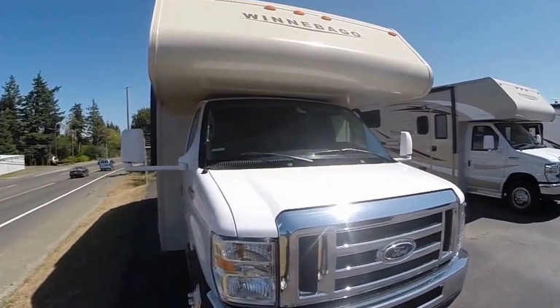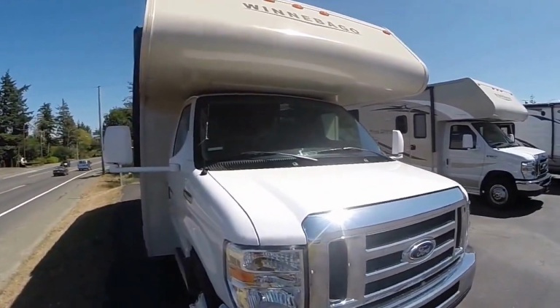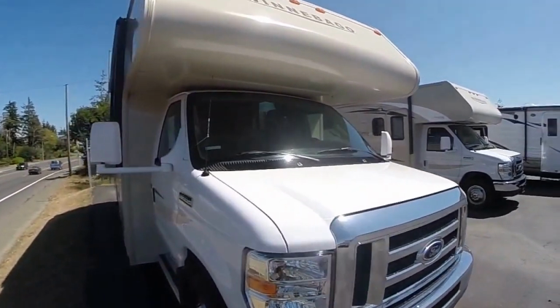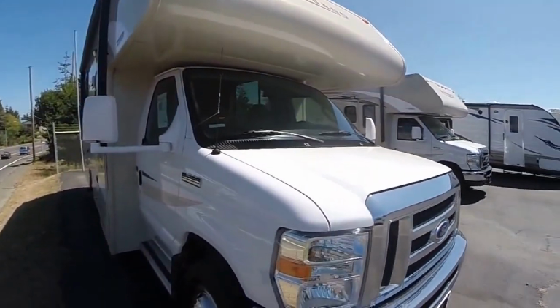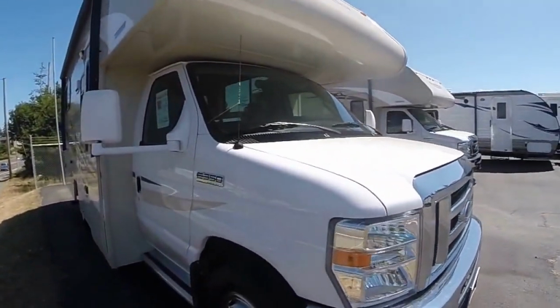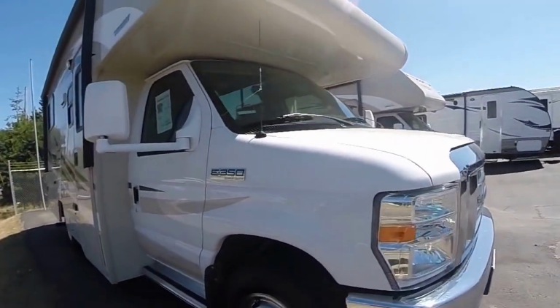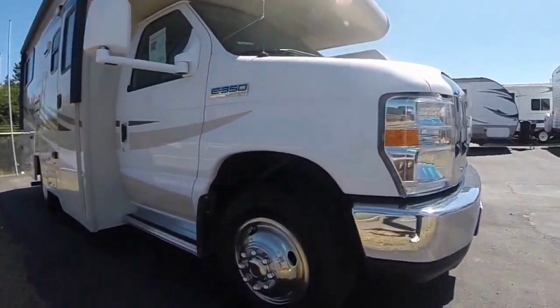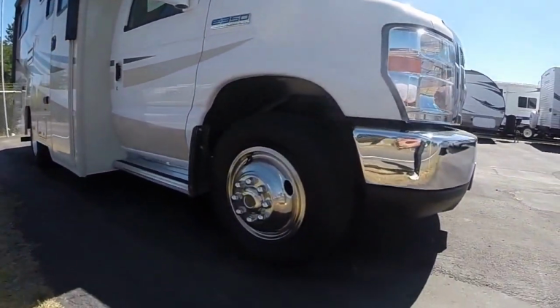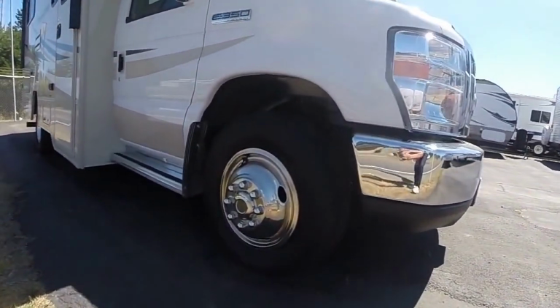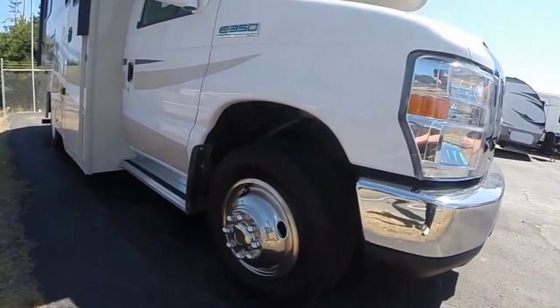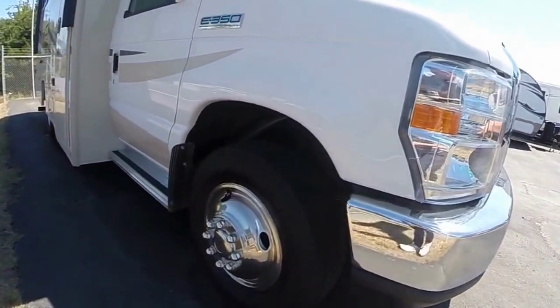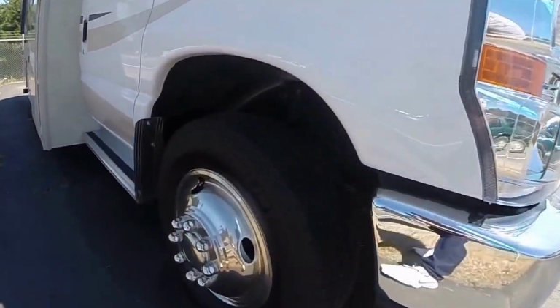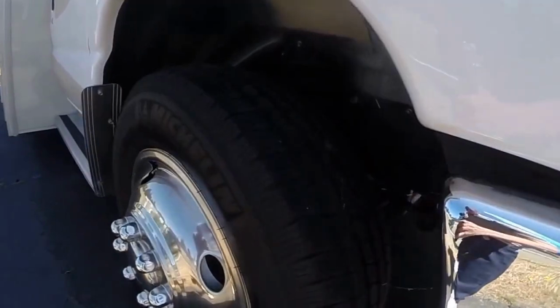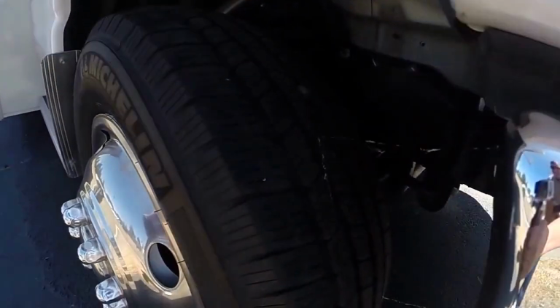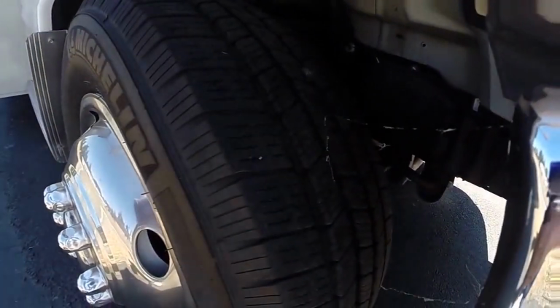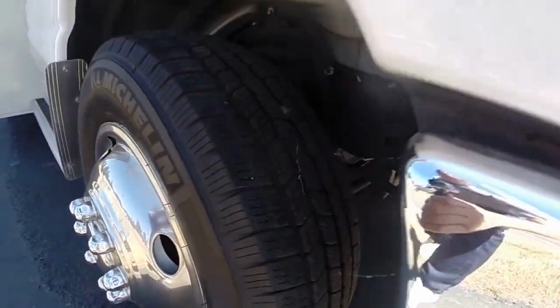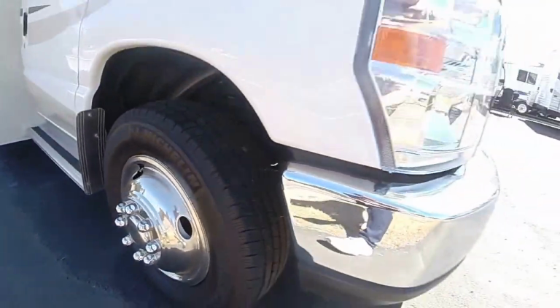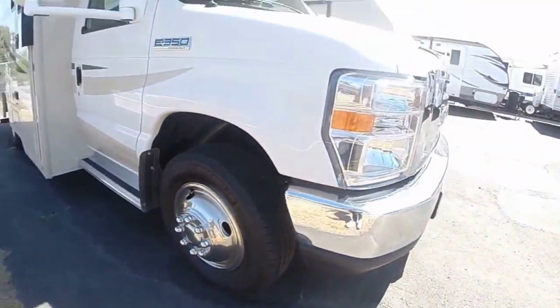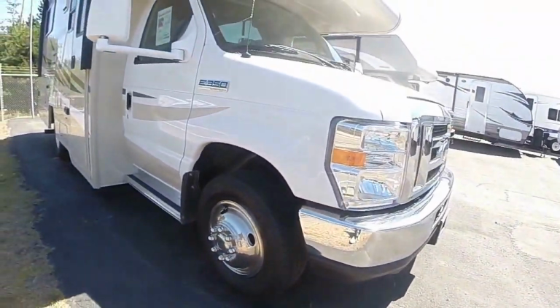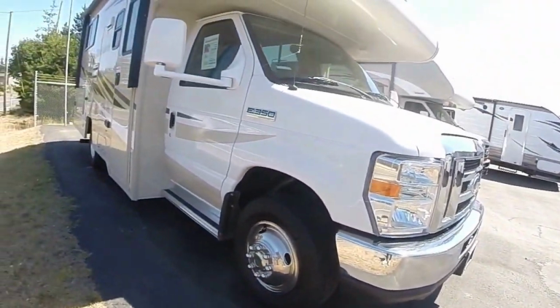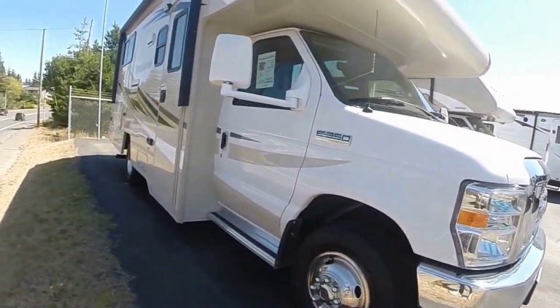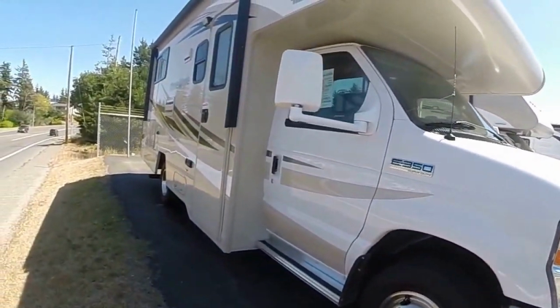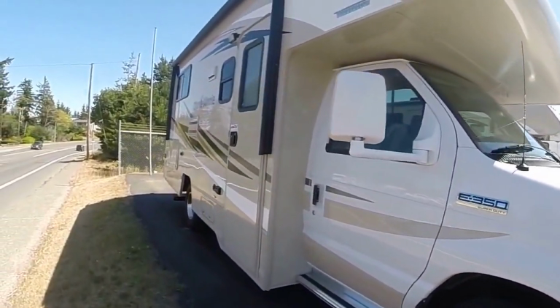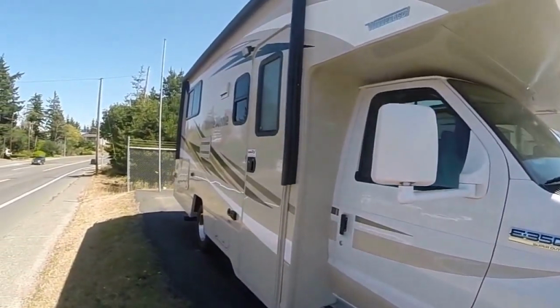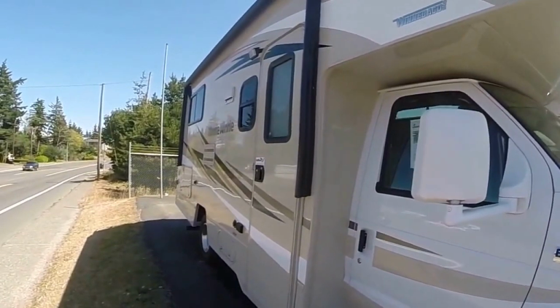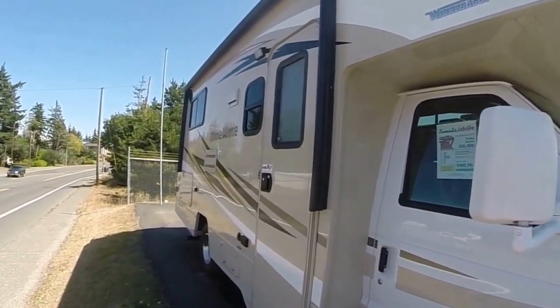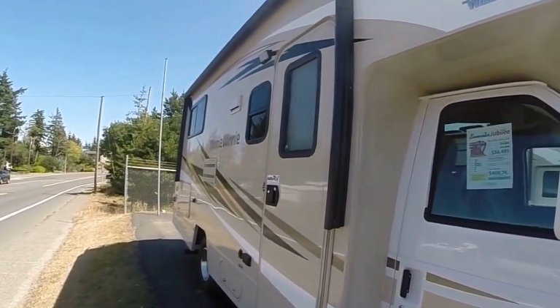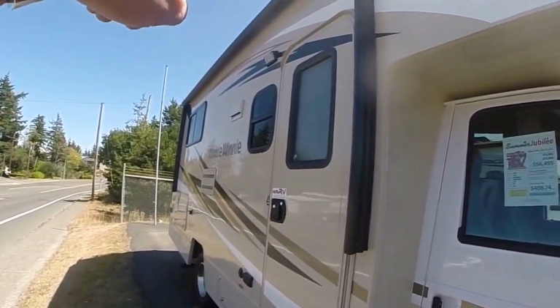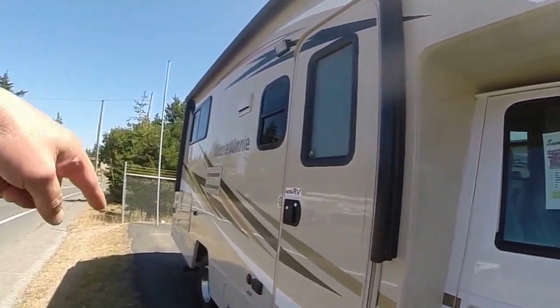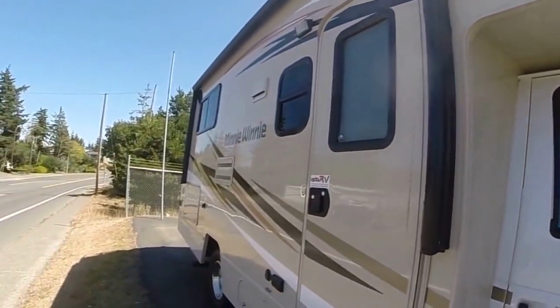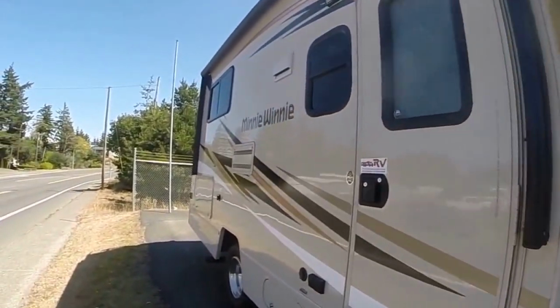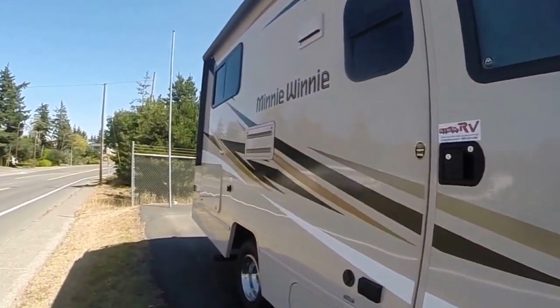This one's almost new, too. You can see it's got the wheel simulators, lots and lots of tread on the tires. It's got running boards, a big awning across the top, and a radial entry door. We like those because they don't leak.